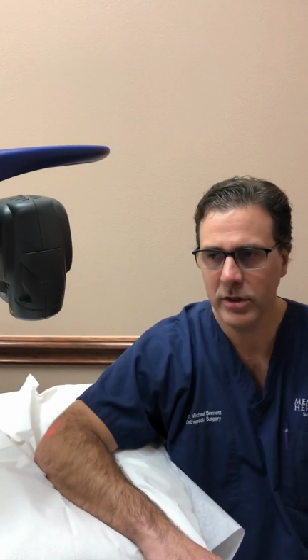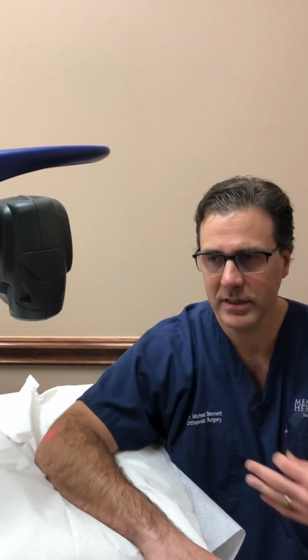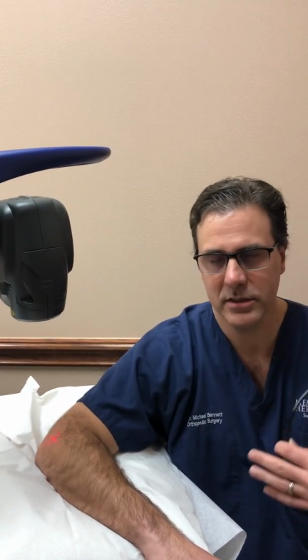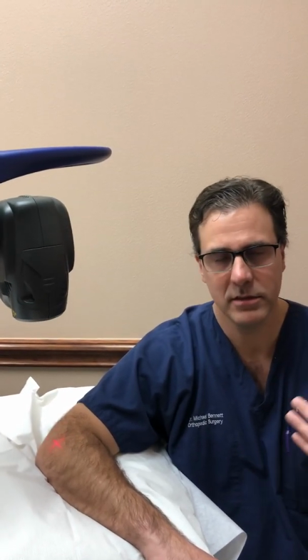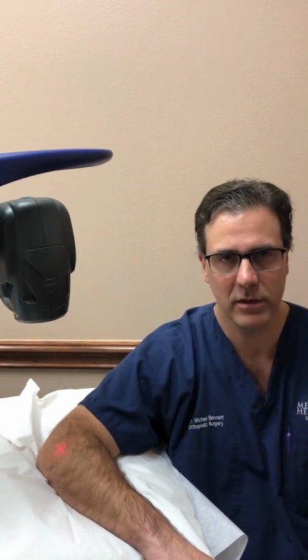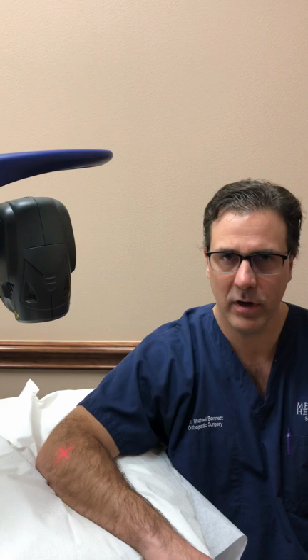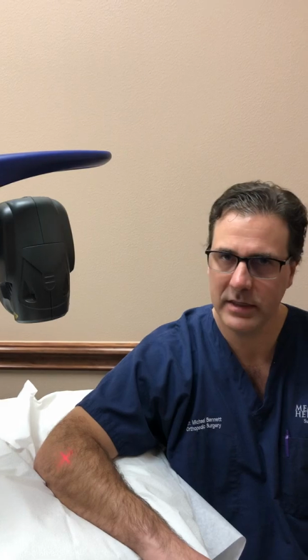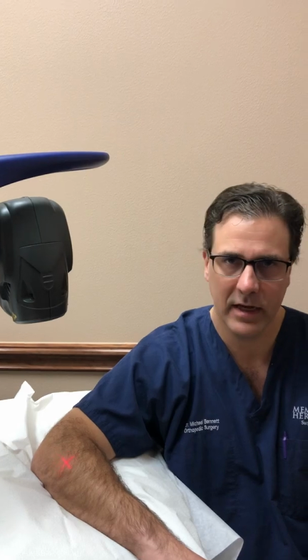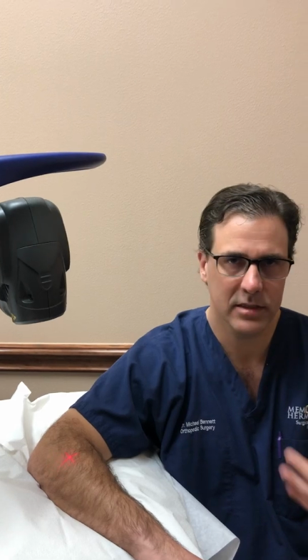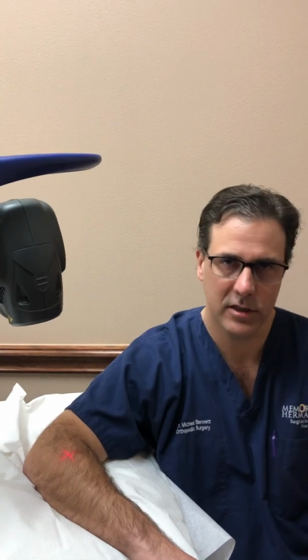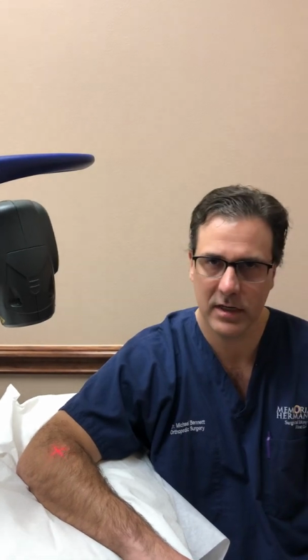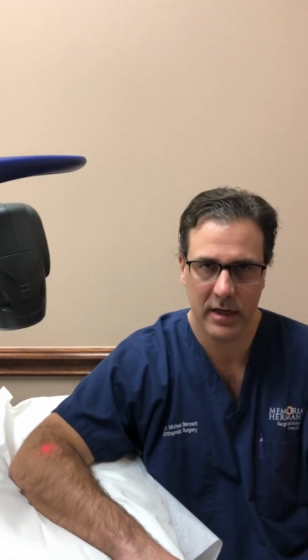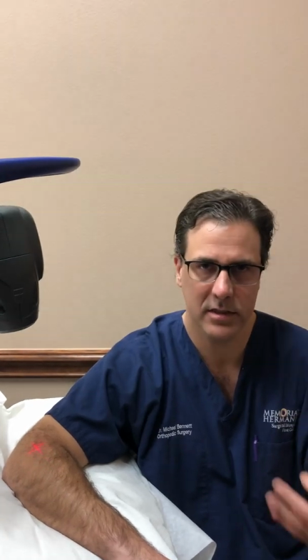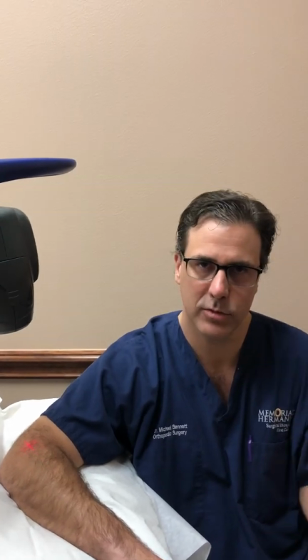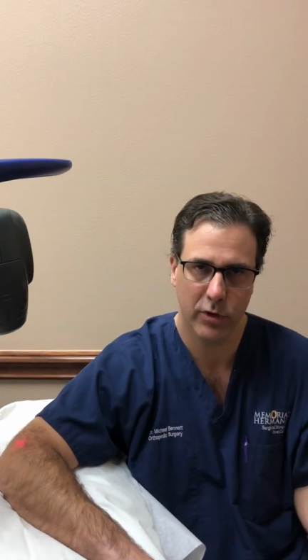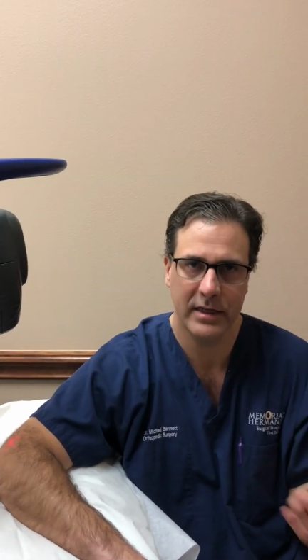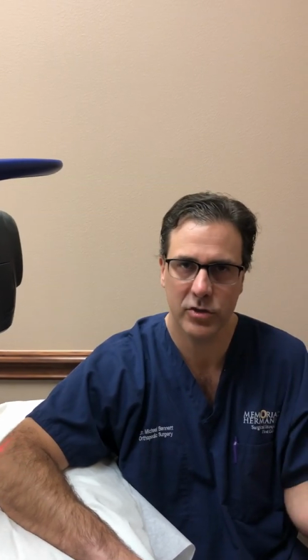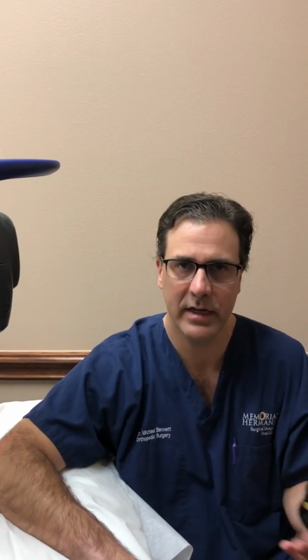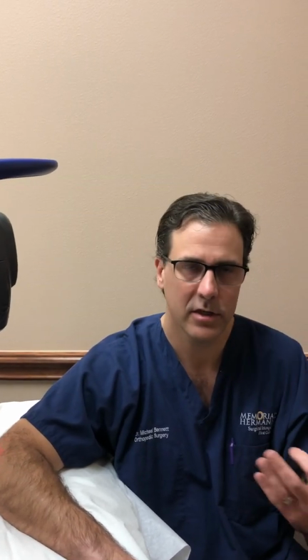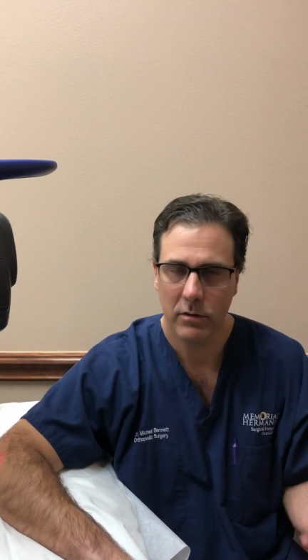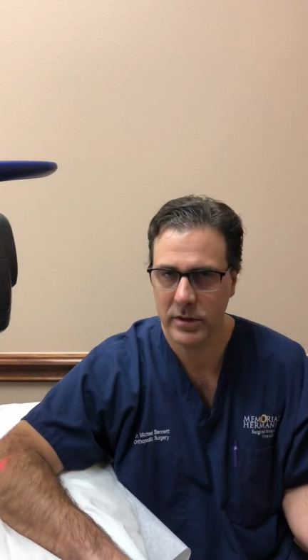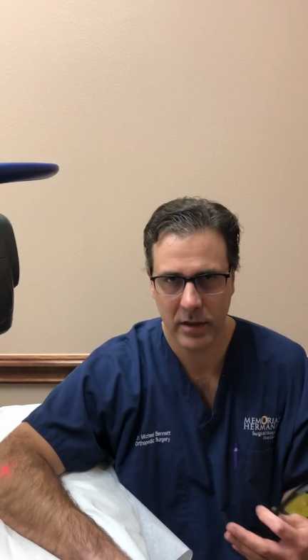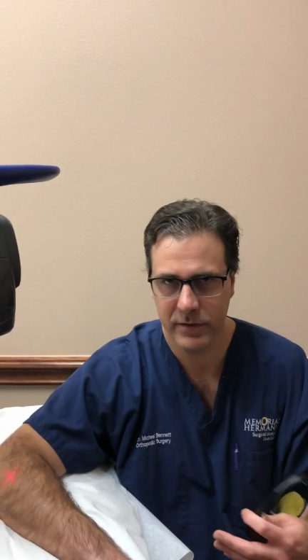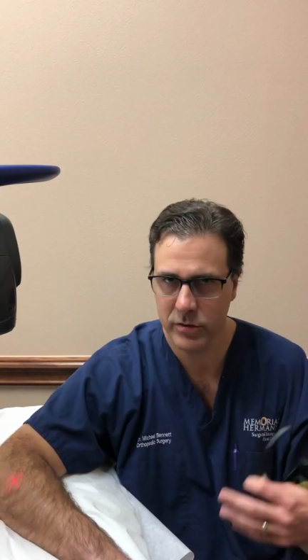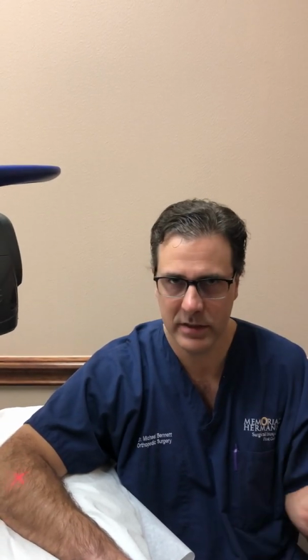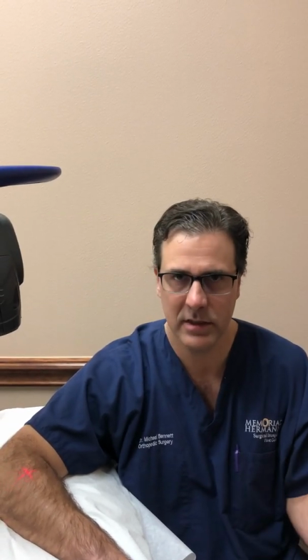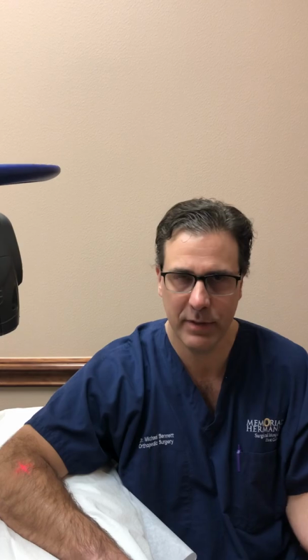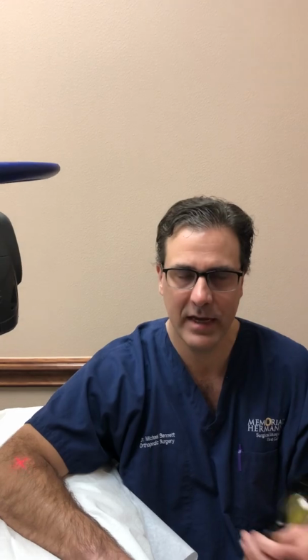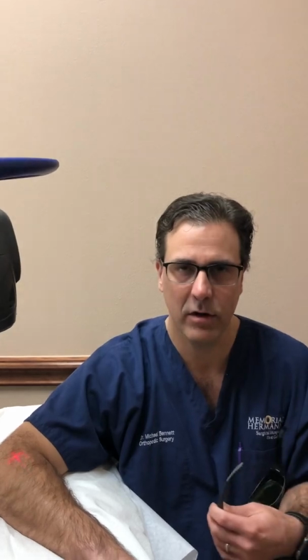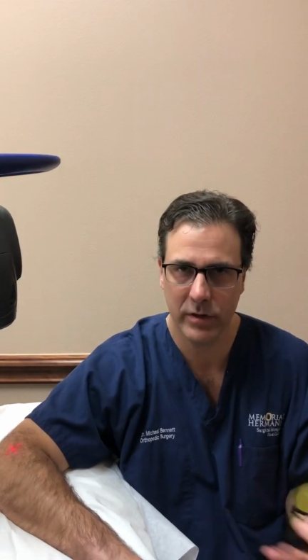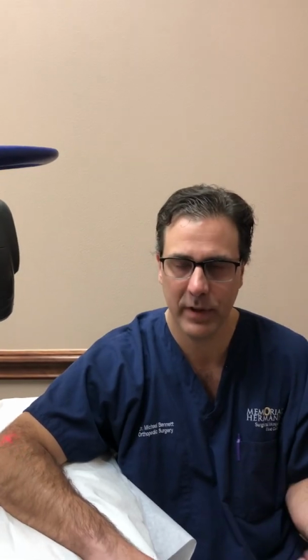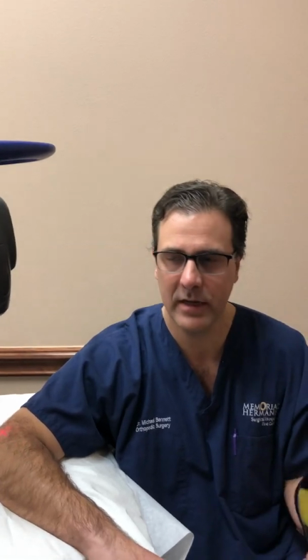We're utilizing this in chronic tendonitis, acute tendonitis, sprains, strains, rotator cuff injuries, knee pain, and arthritic pain.